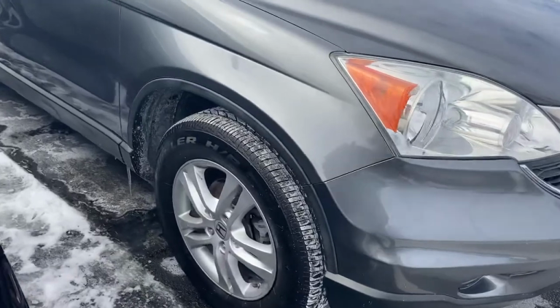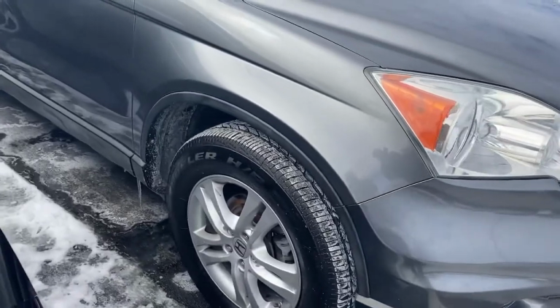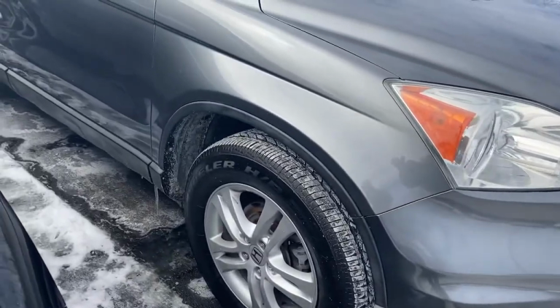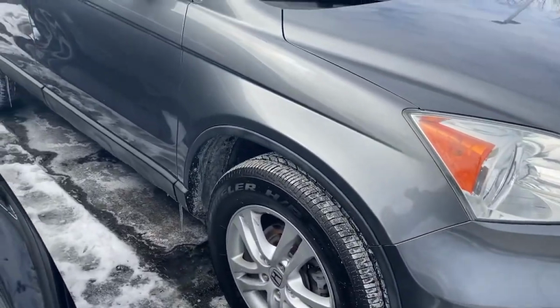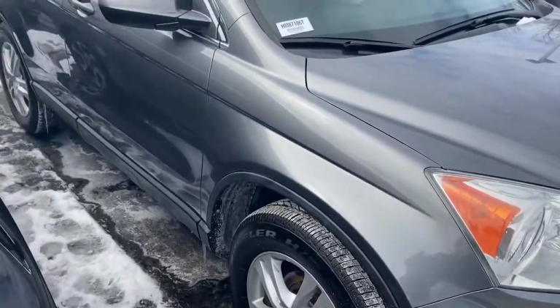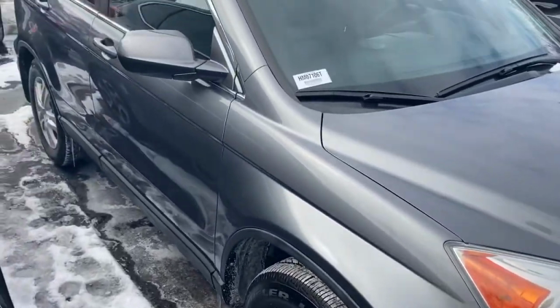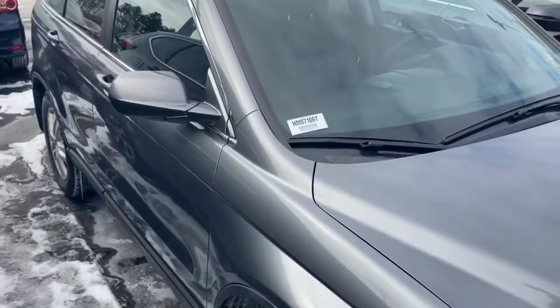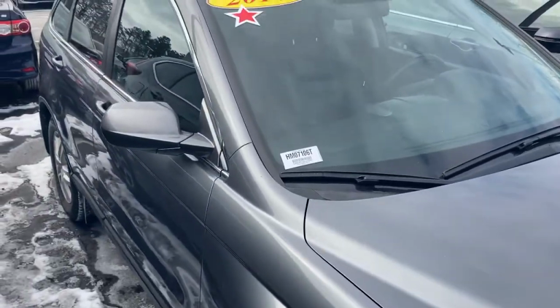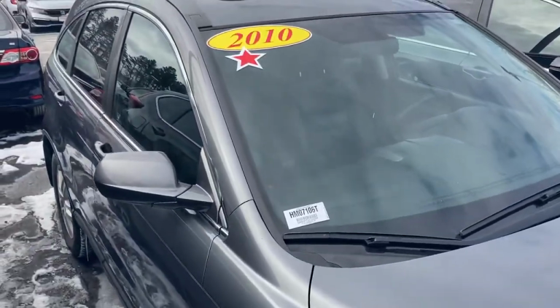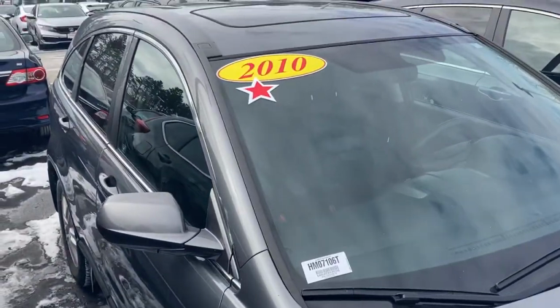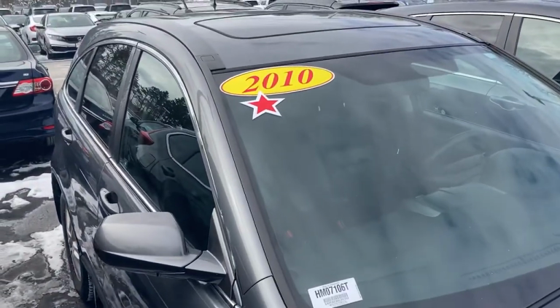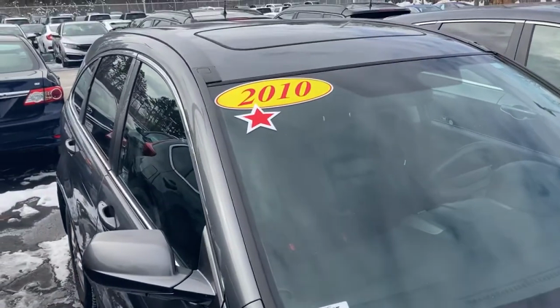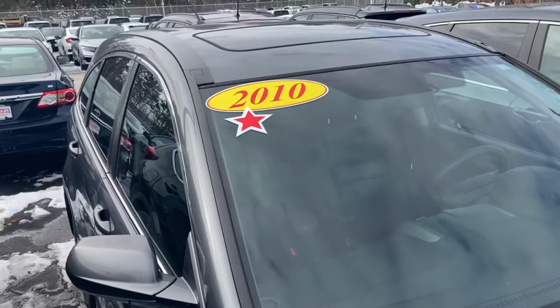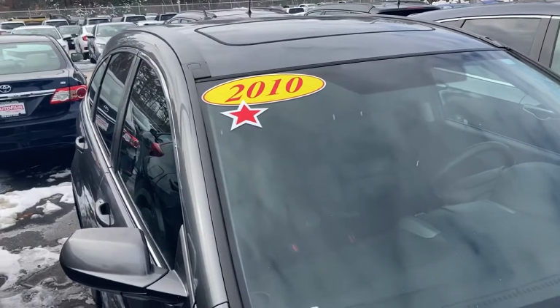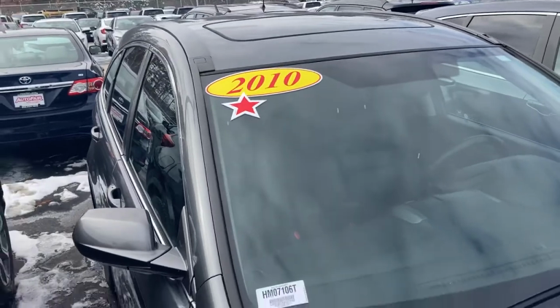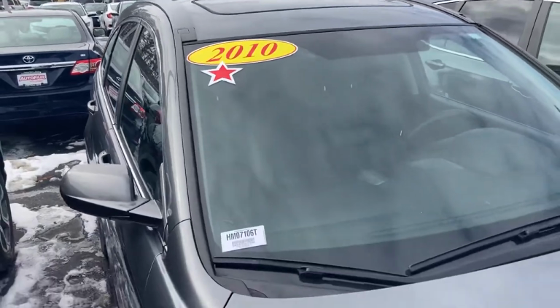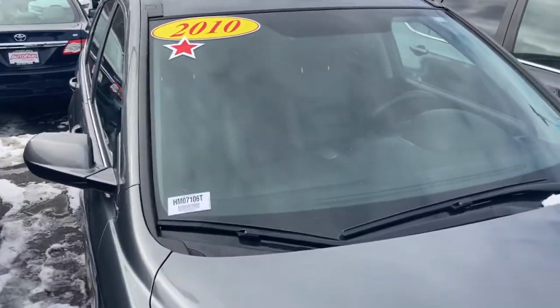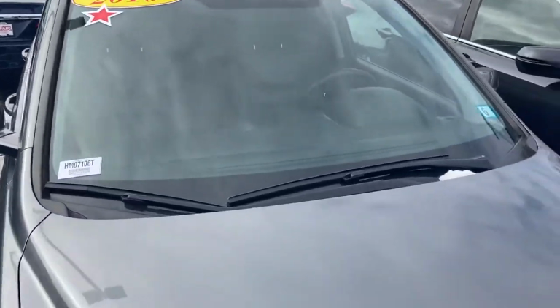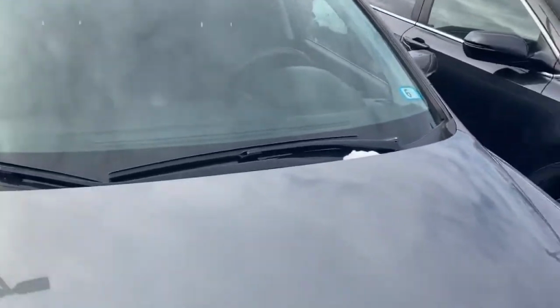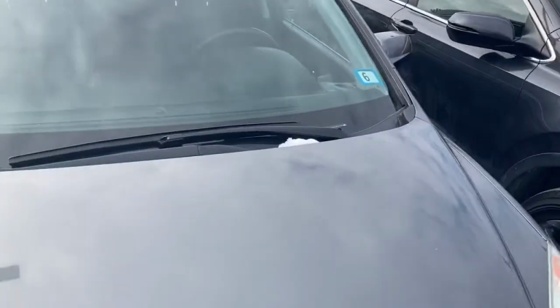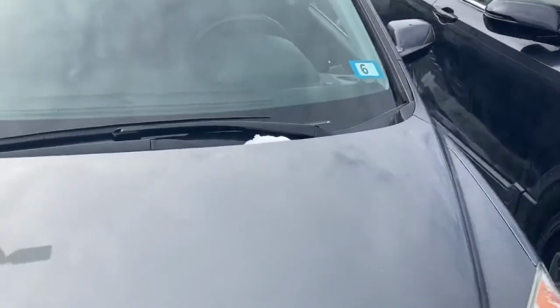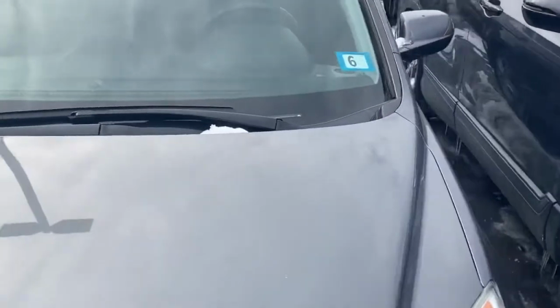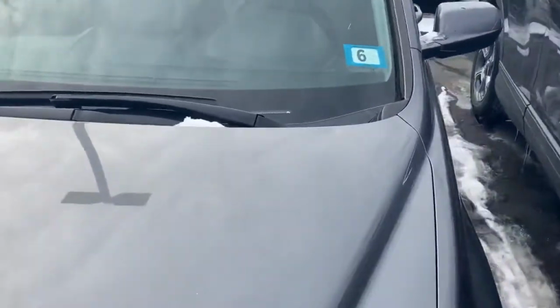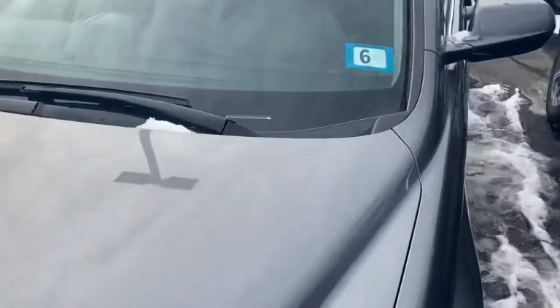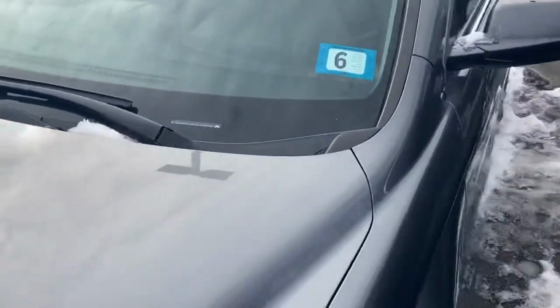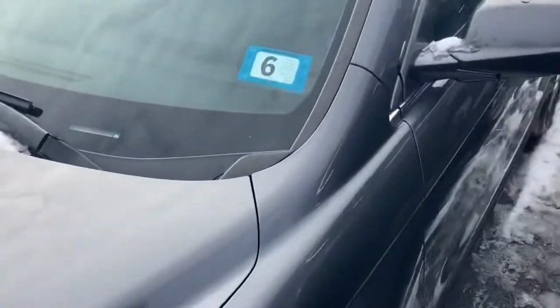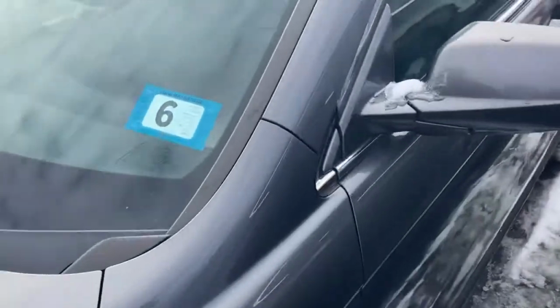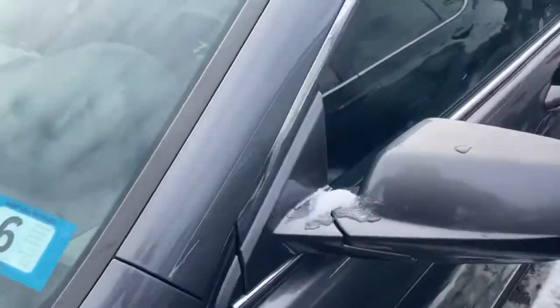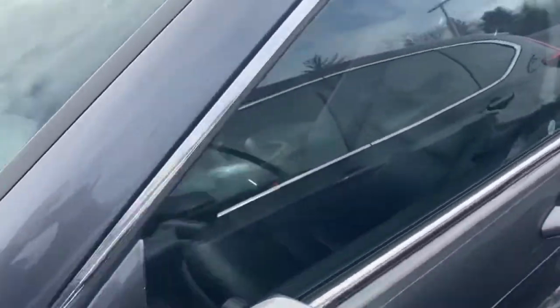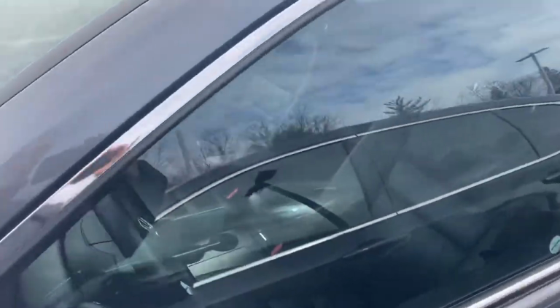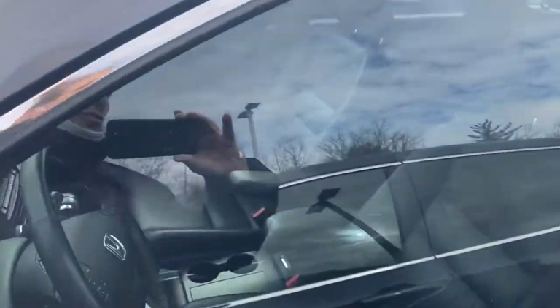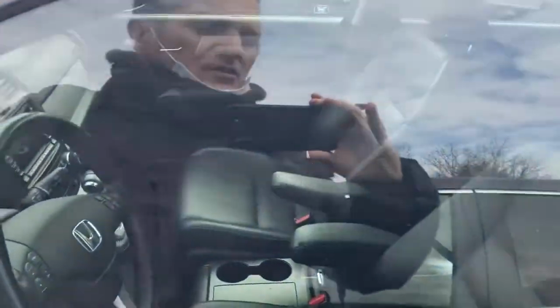Alloy wheels, it has a moonroof, leather heated seats. The car is in mint condition. I don't think it will last through this coming weekend.